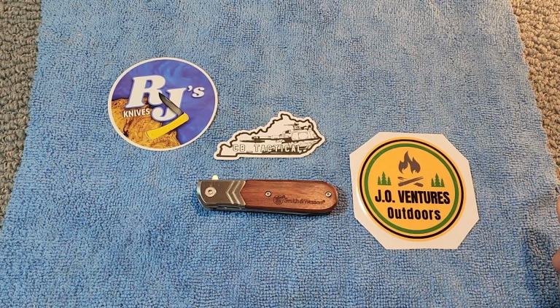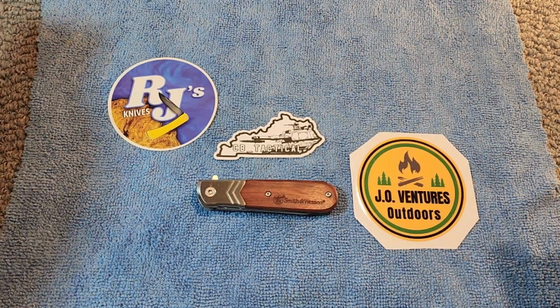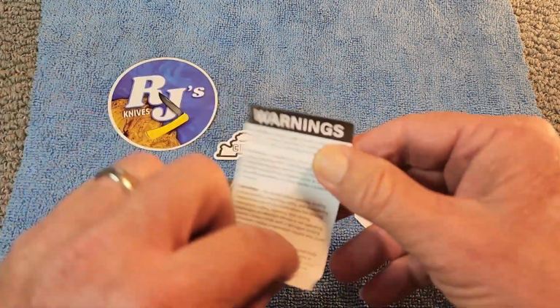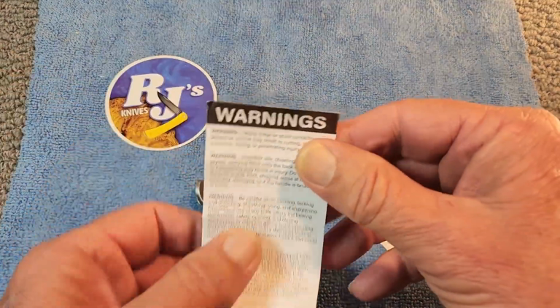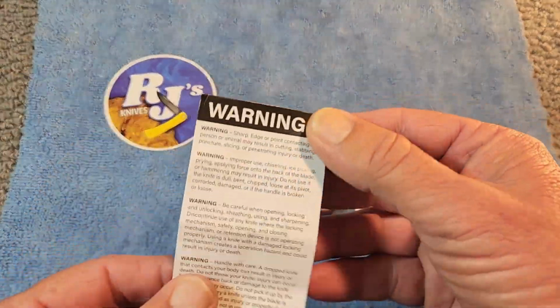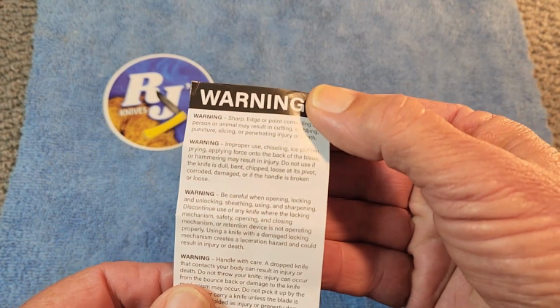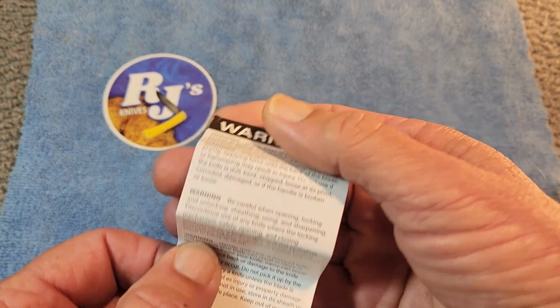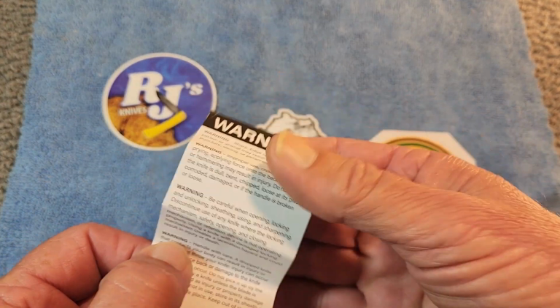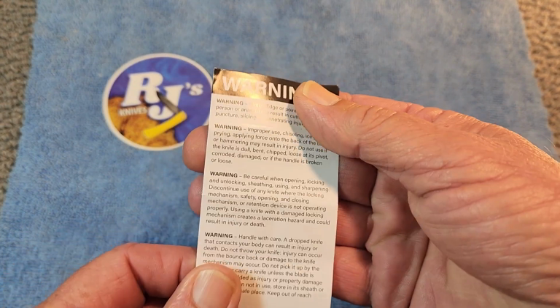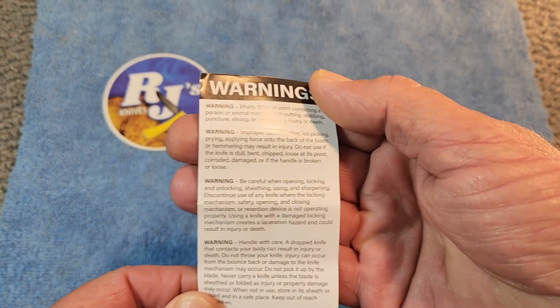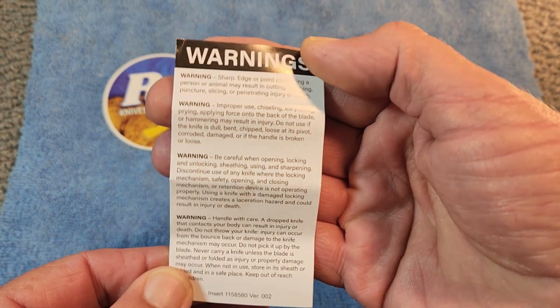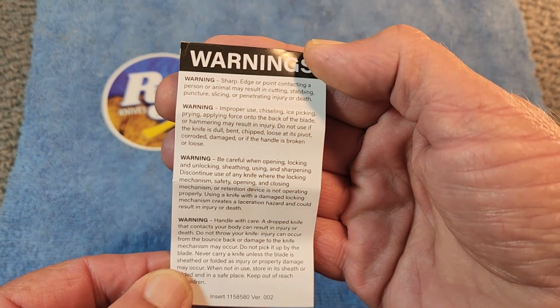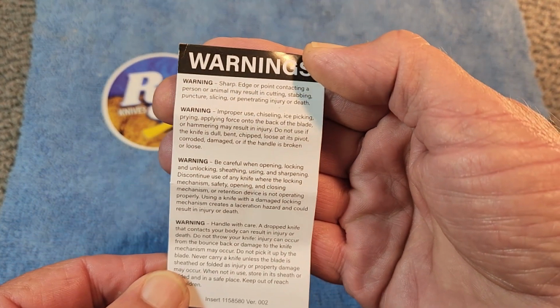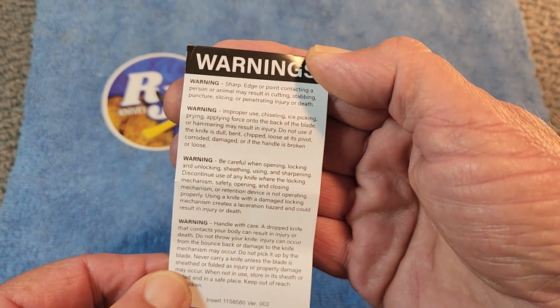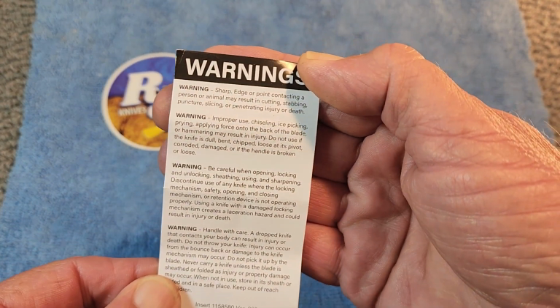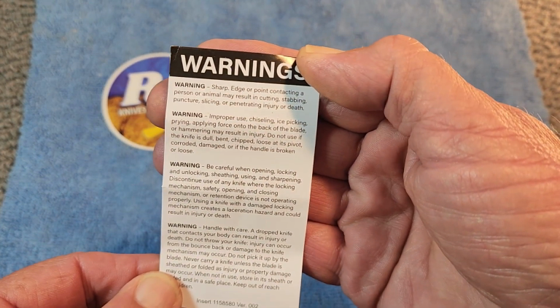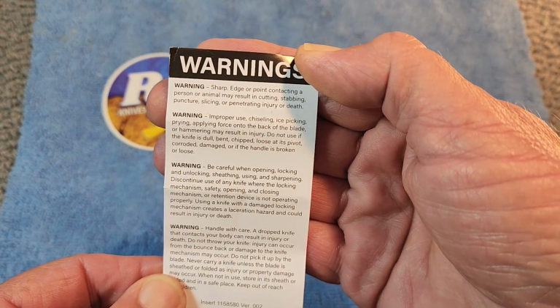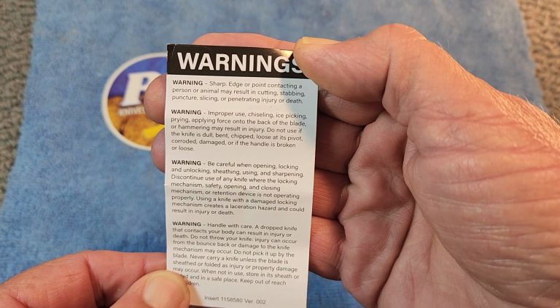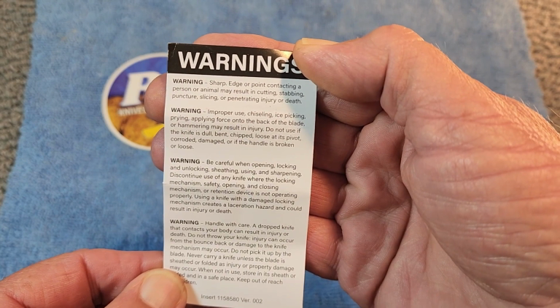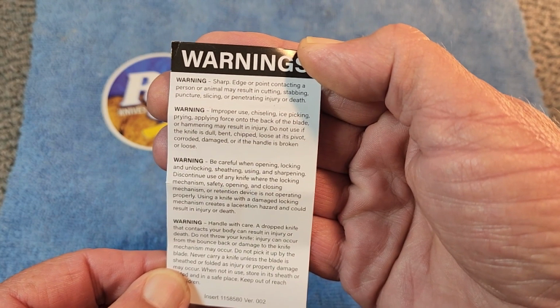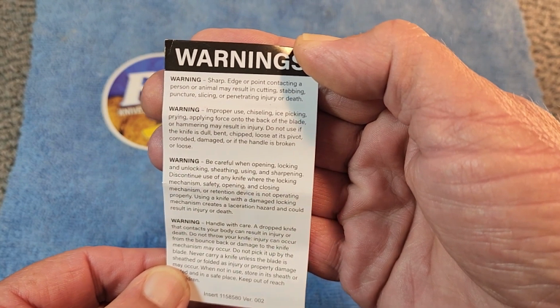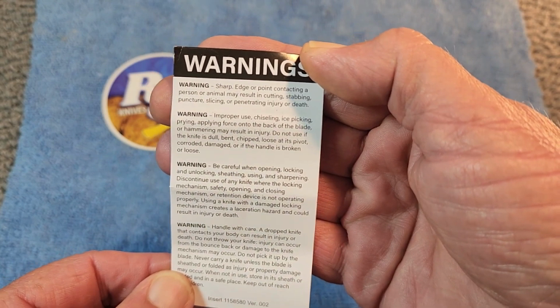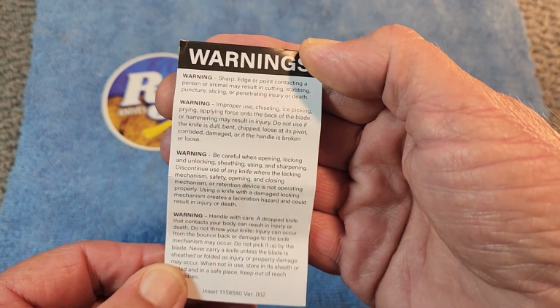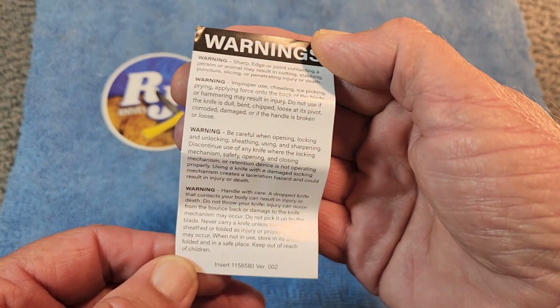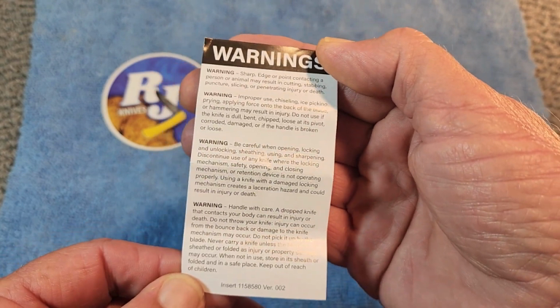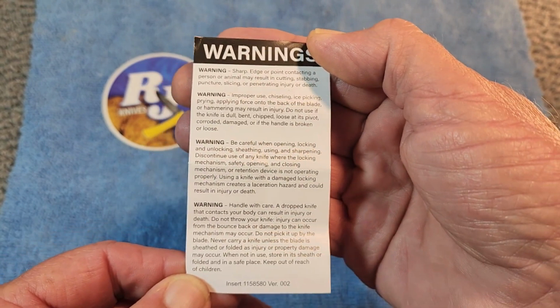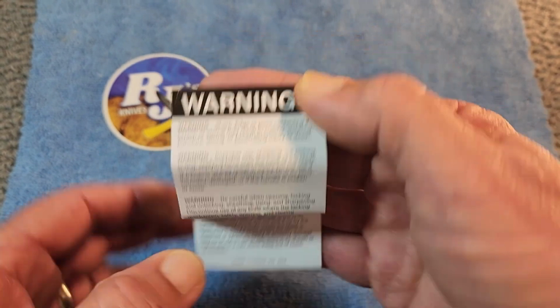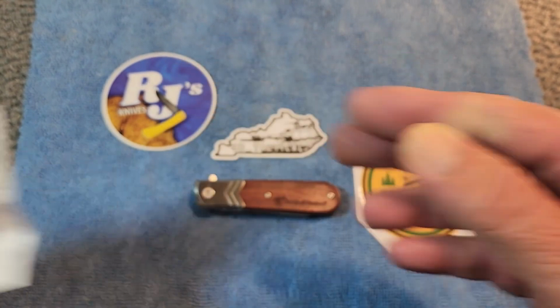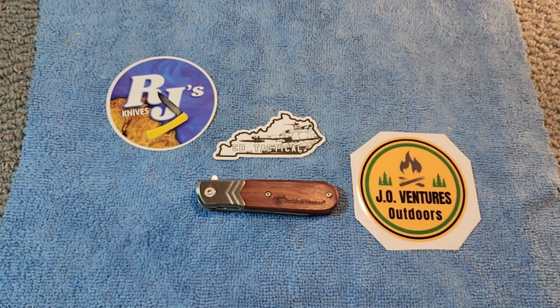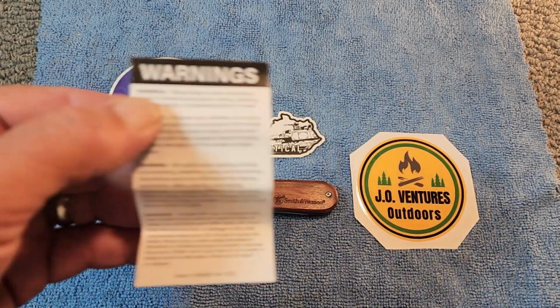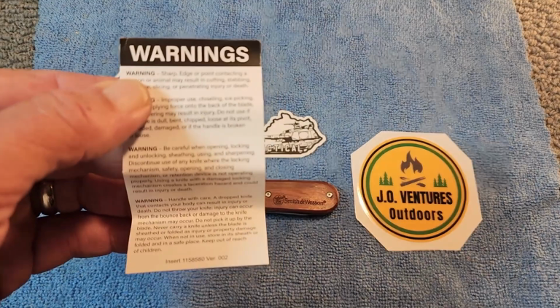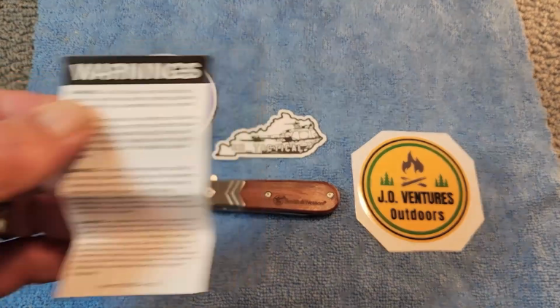Inside the box came a little sheet with some warnings about sharp edges, so be careful with your knife. Junior needs to read these warnings.